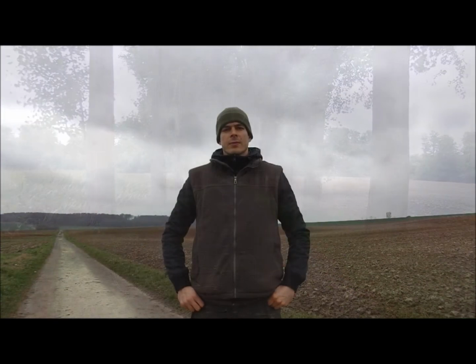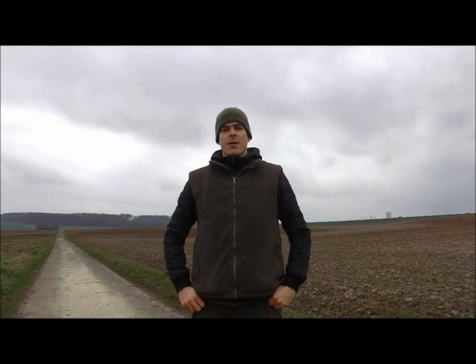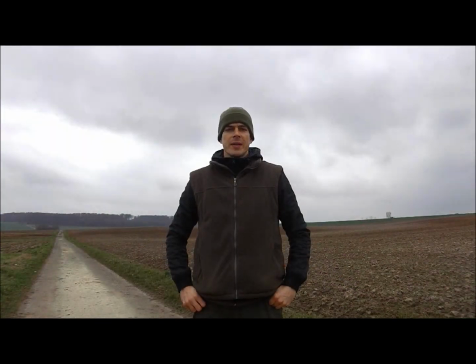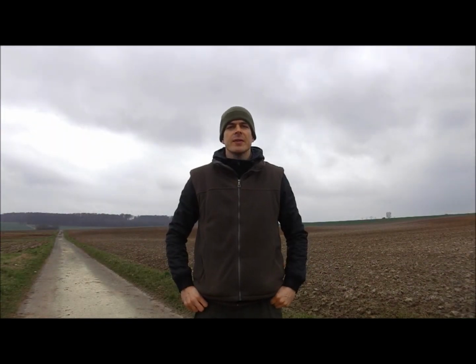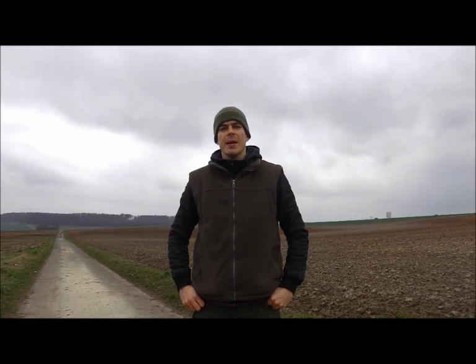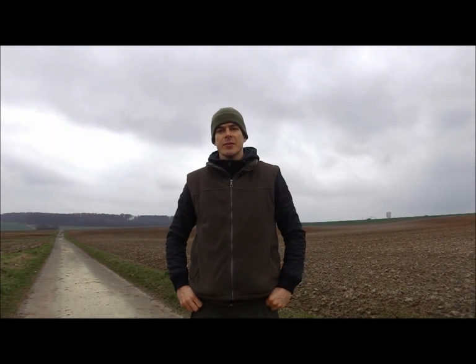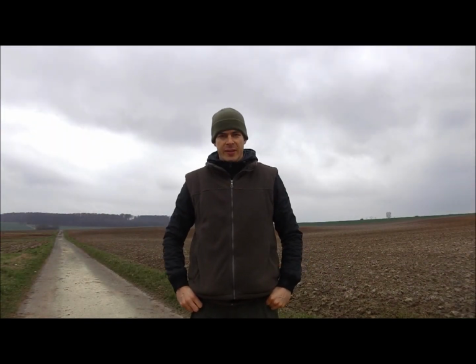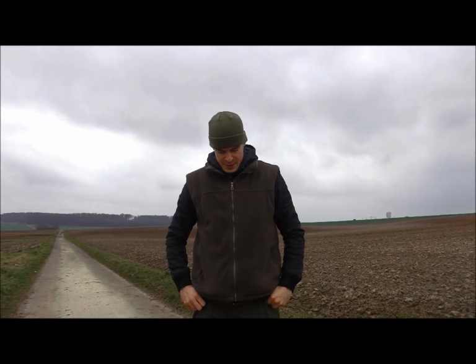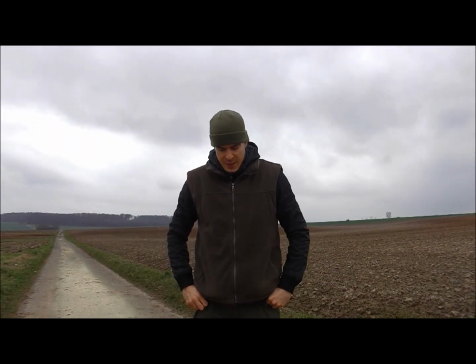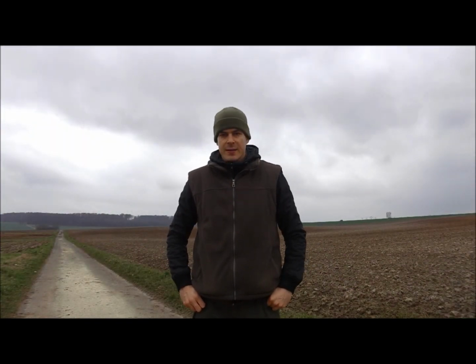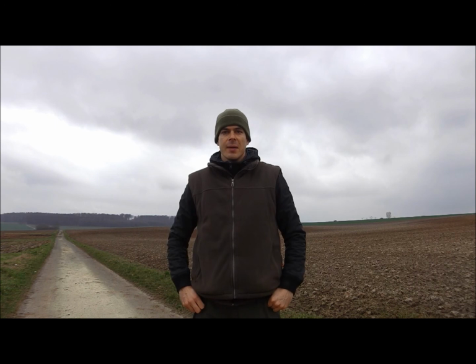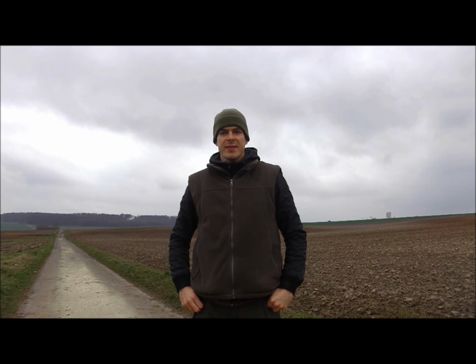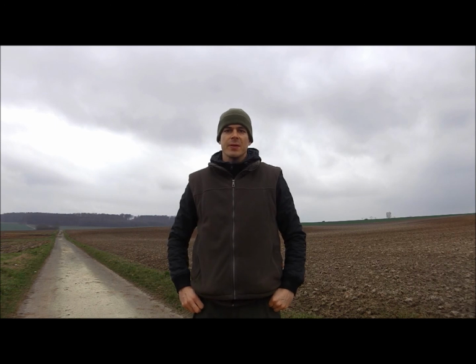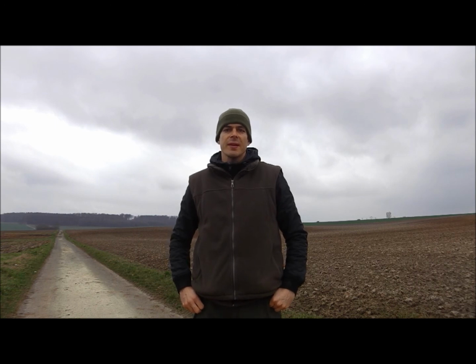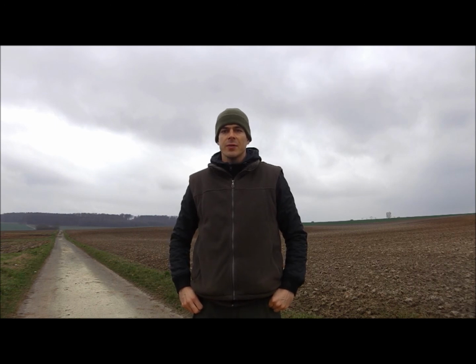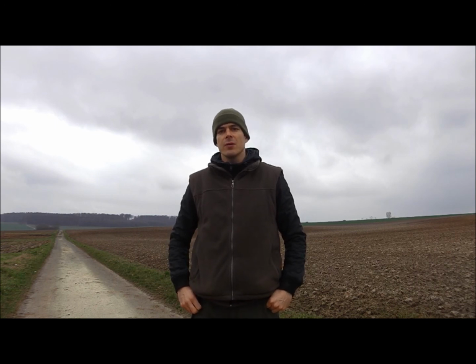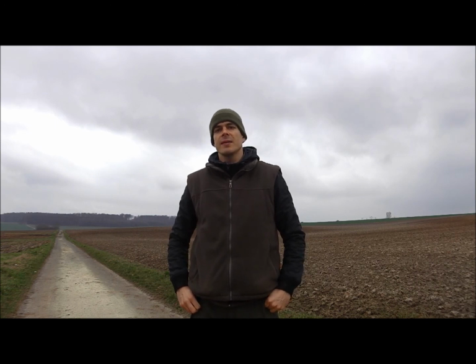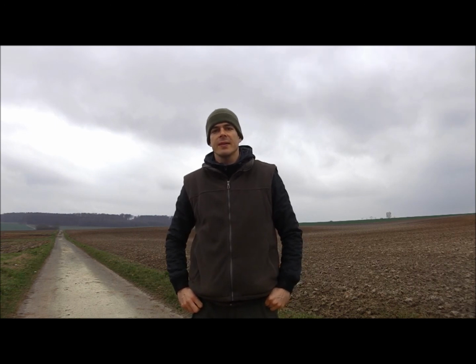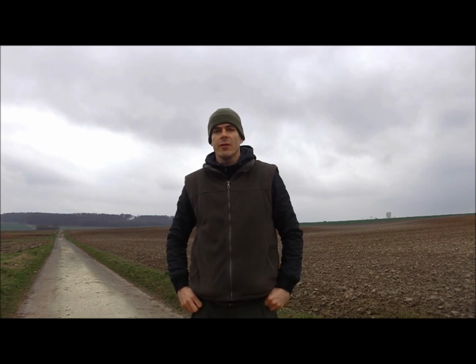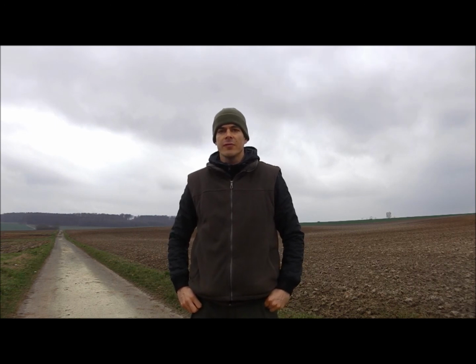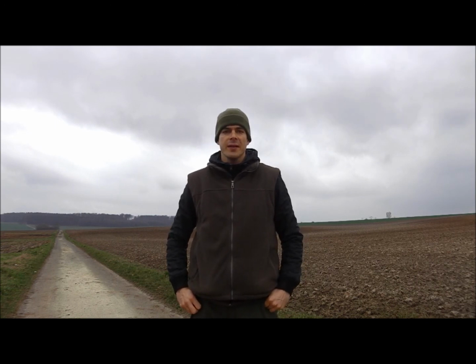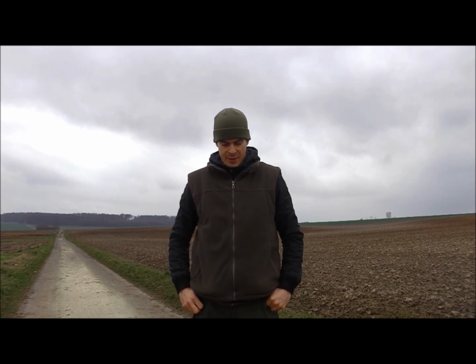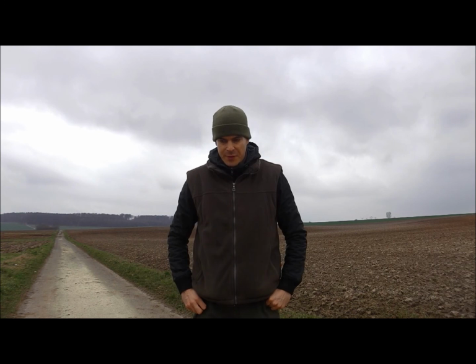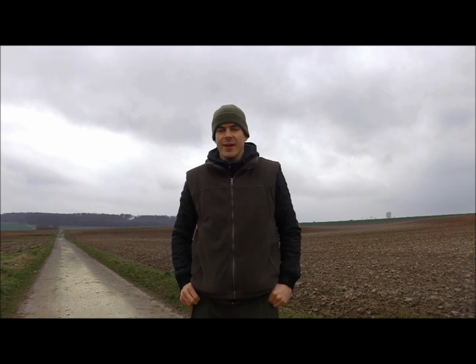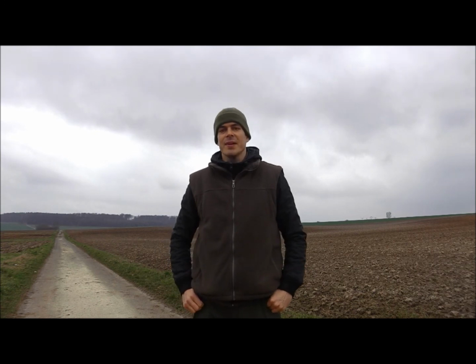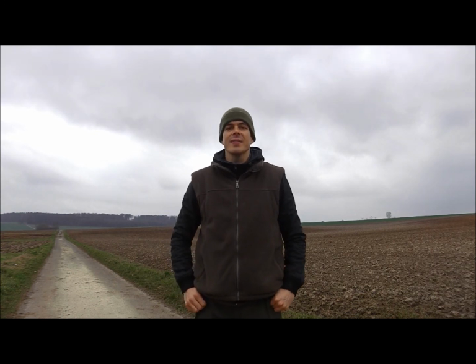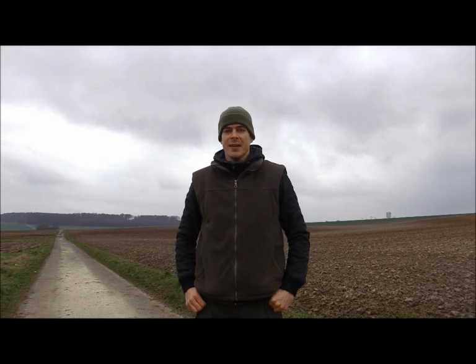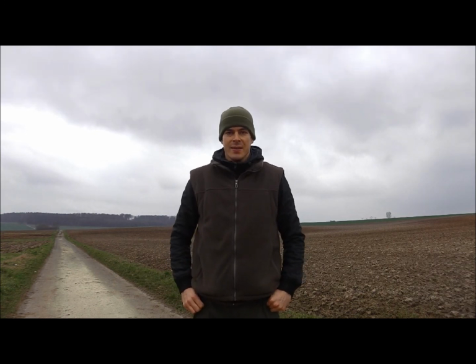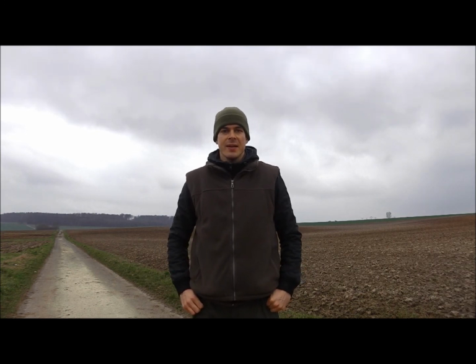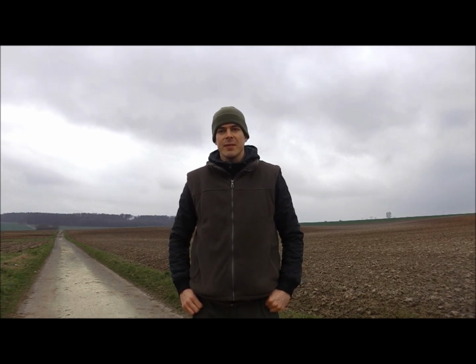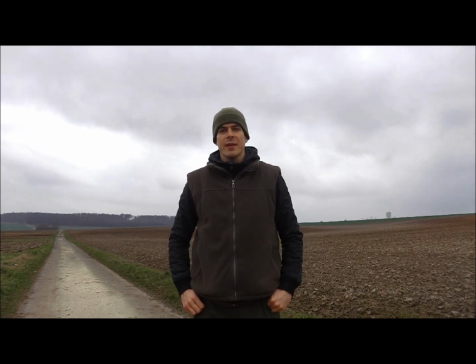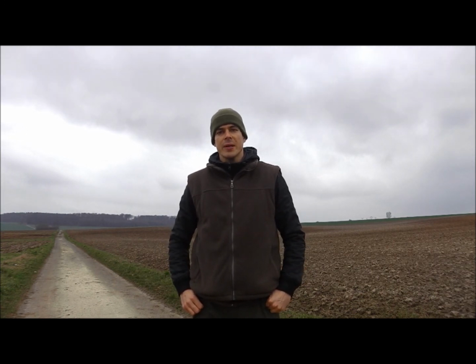Hello everybody, I'm back on my dream field and I'm buzzing because I couldn't go metal detecting for a few days. I'm excited and let's see what the day will bring.